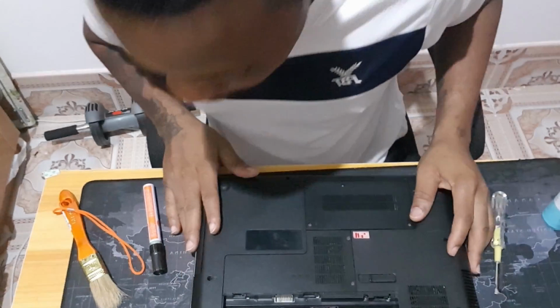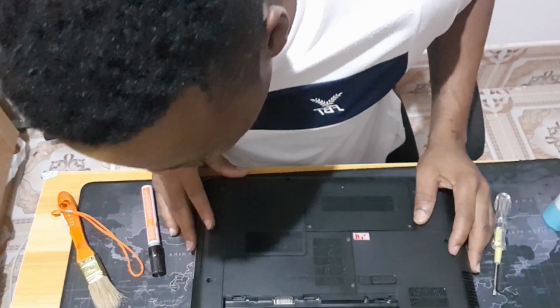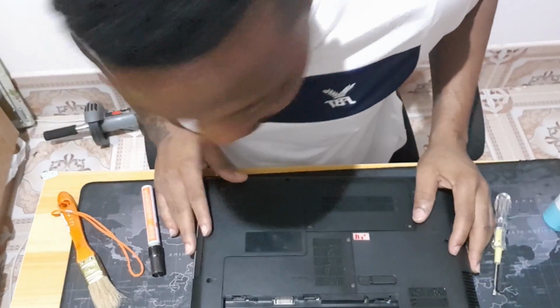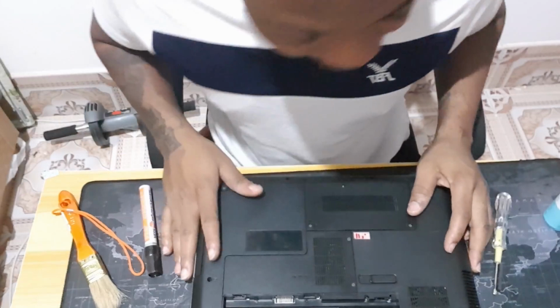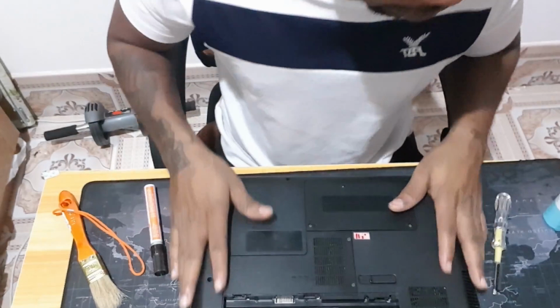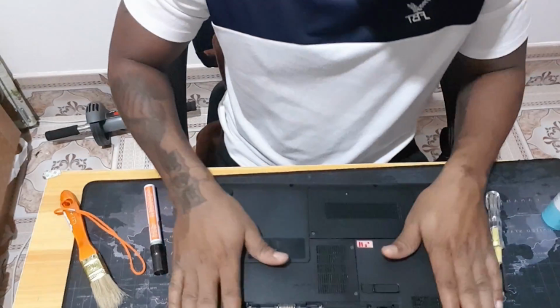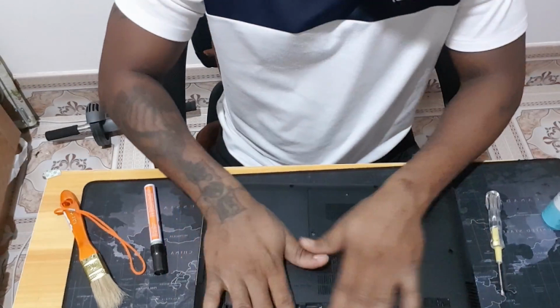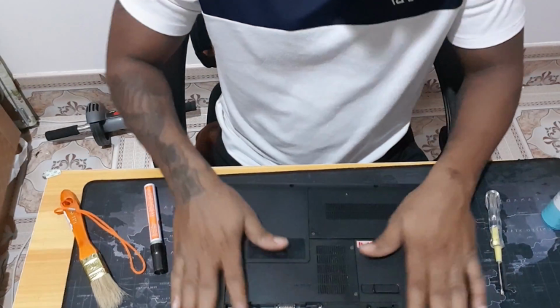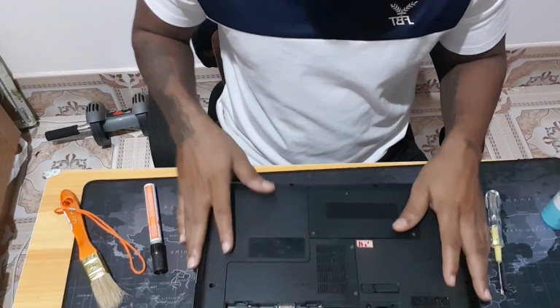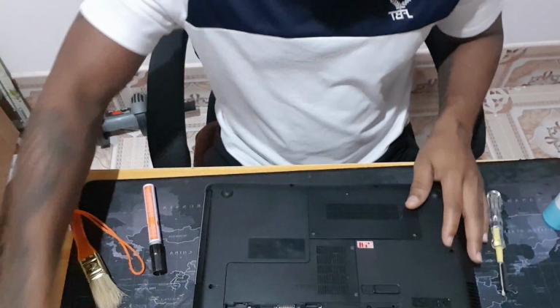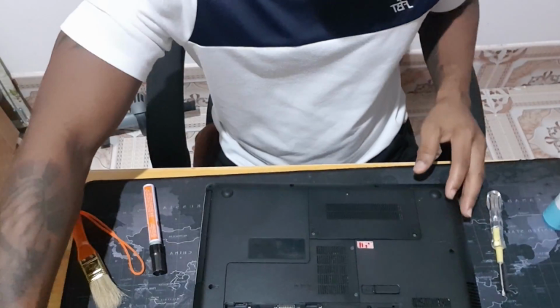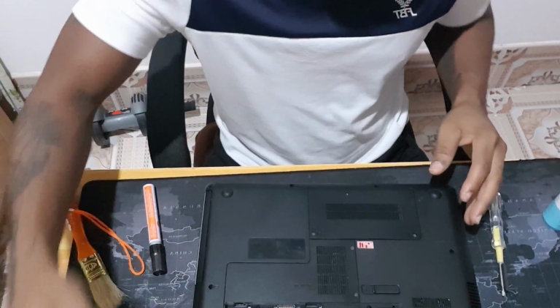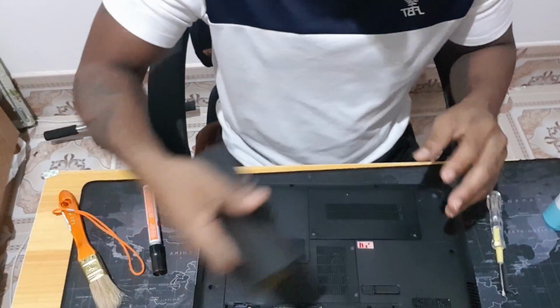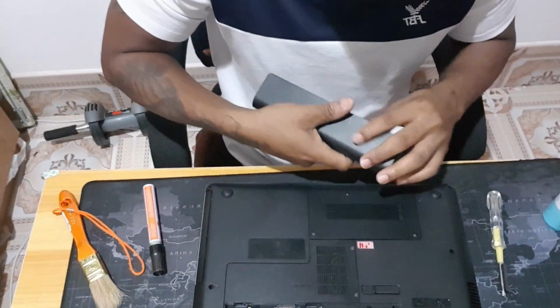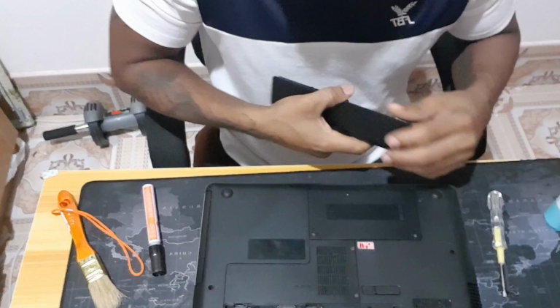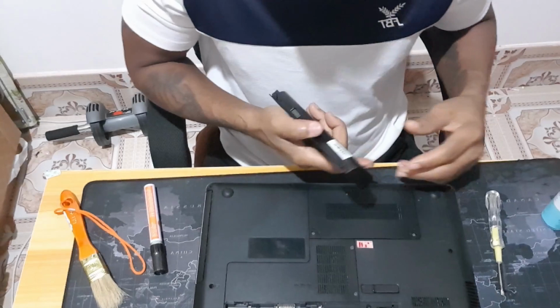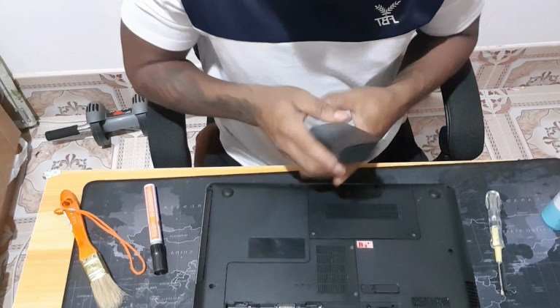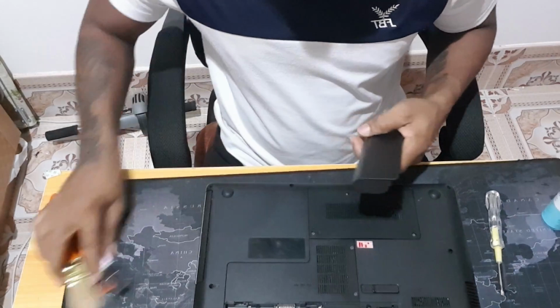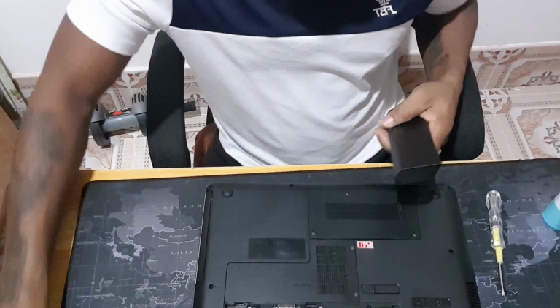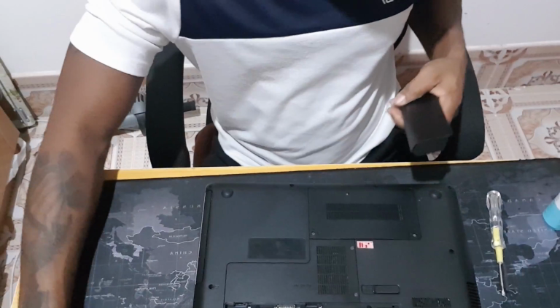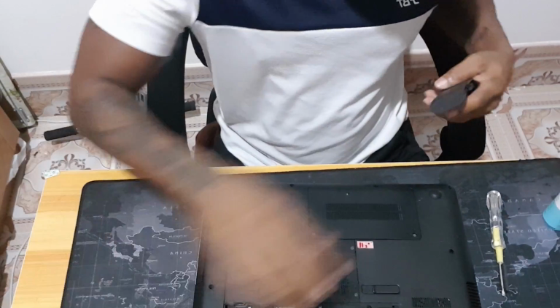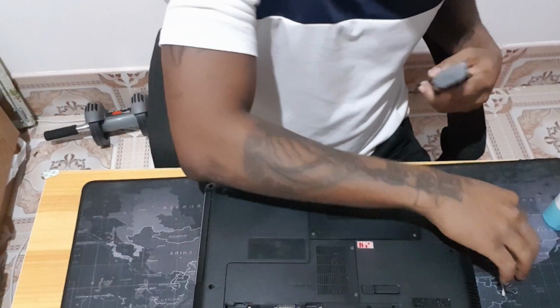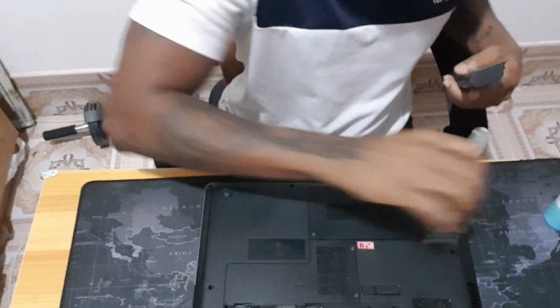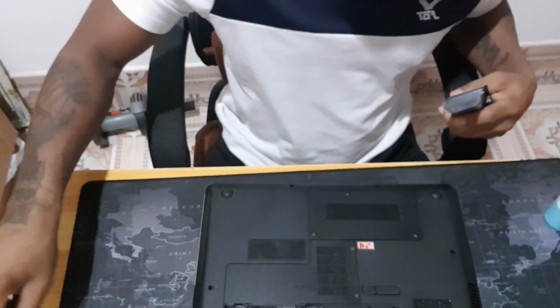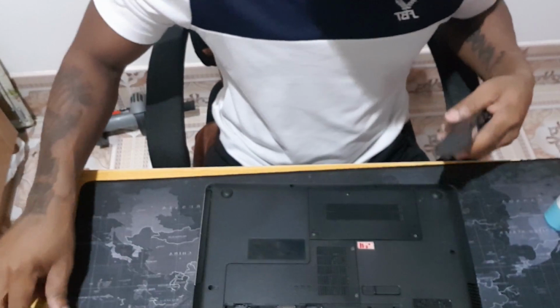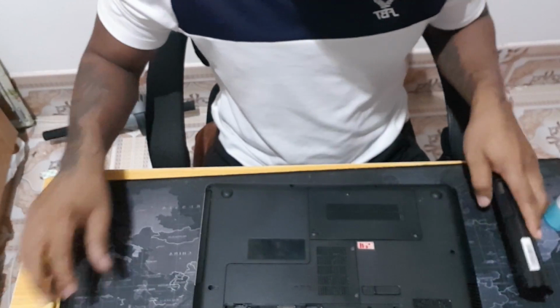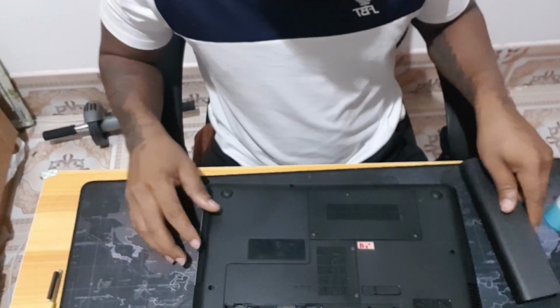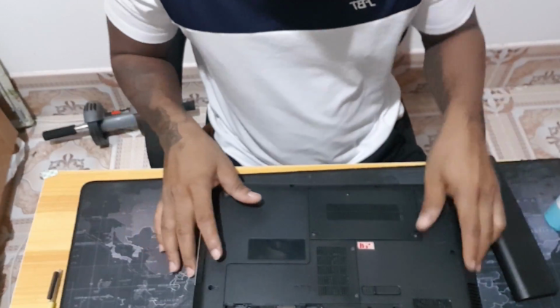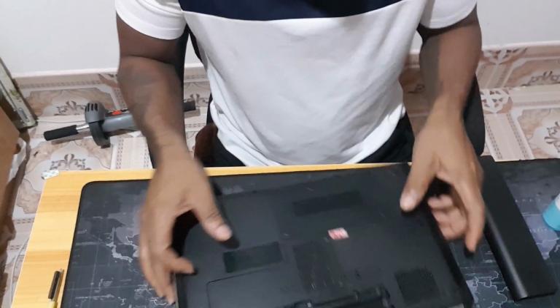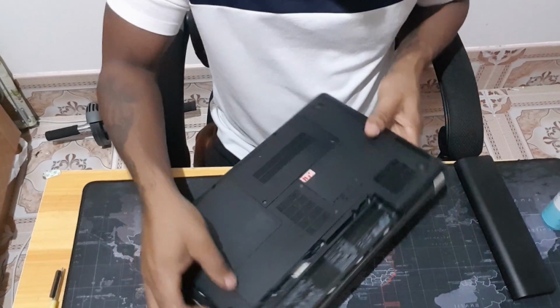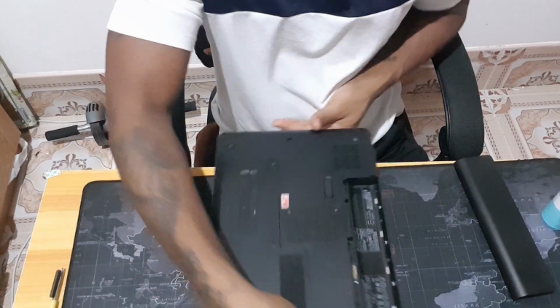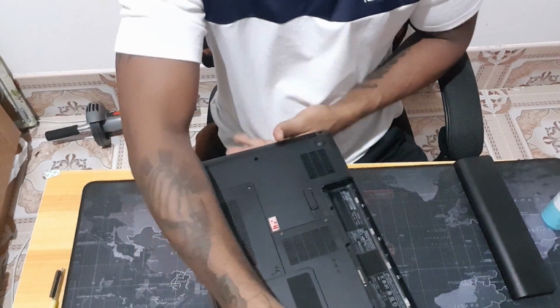We are done here. It's time to fix the battery and start the system and see how it goes. Let's test our work.